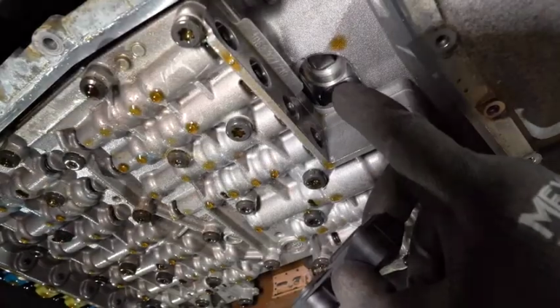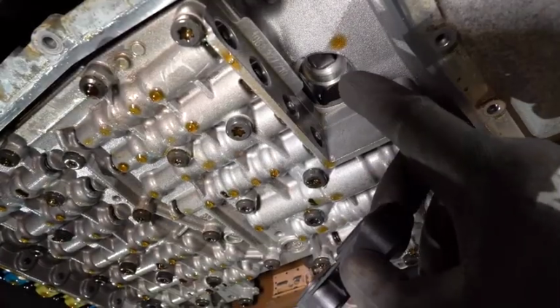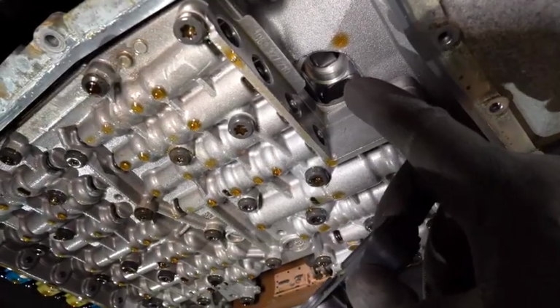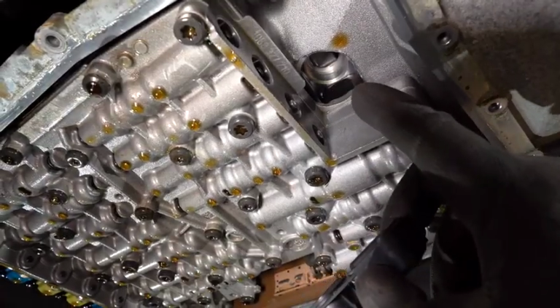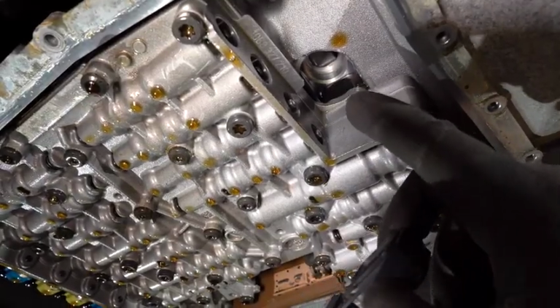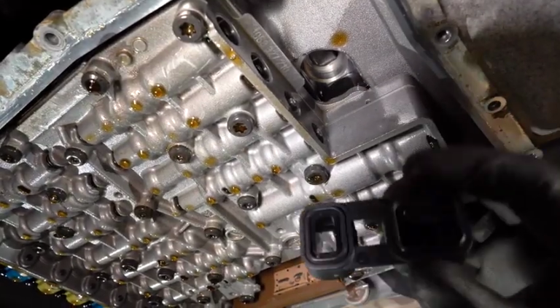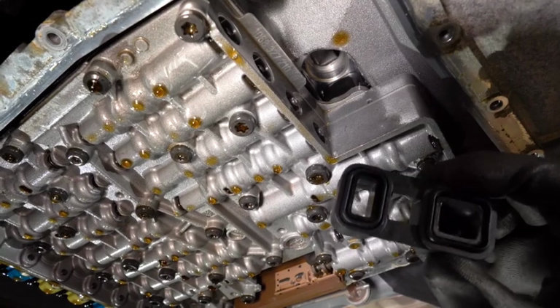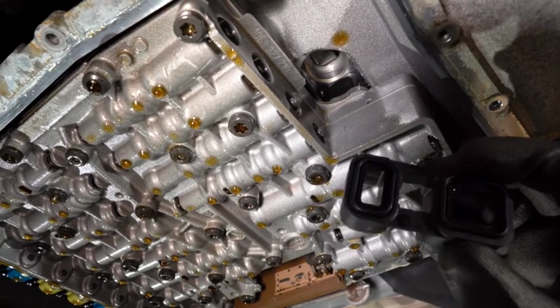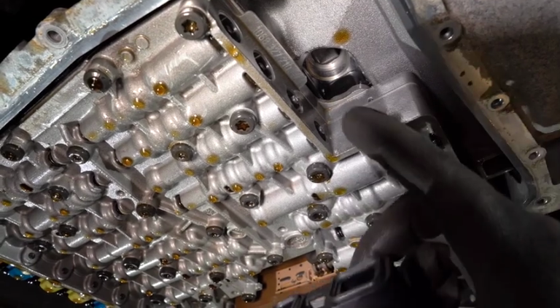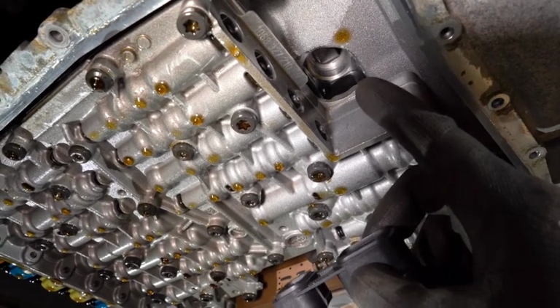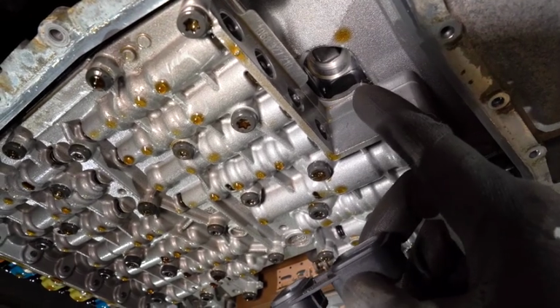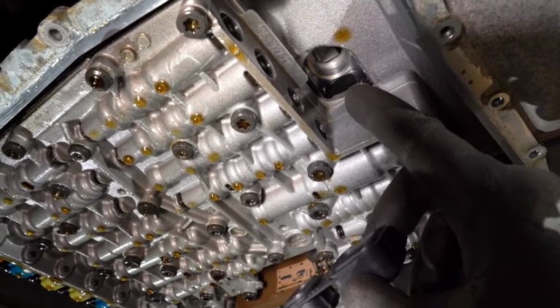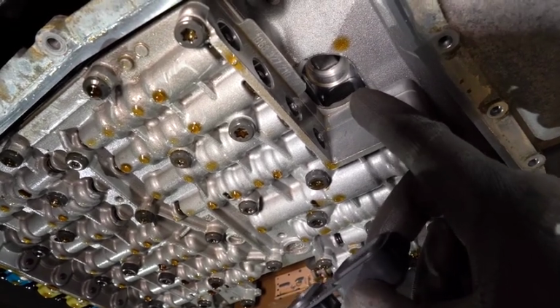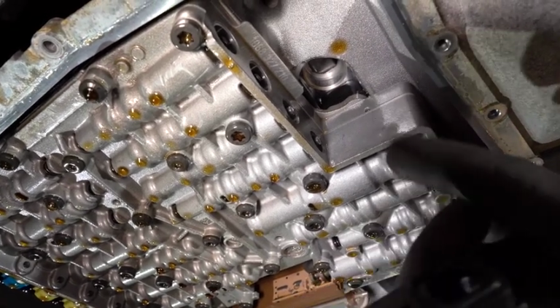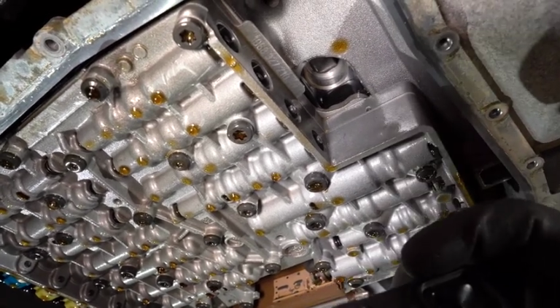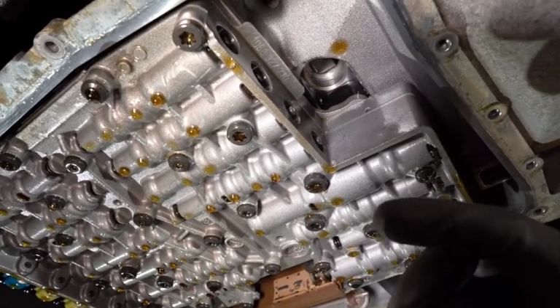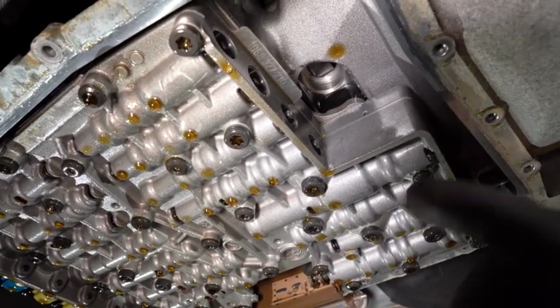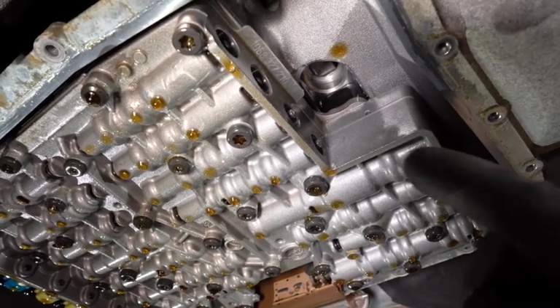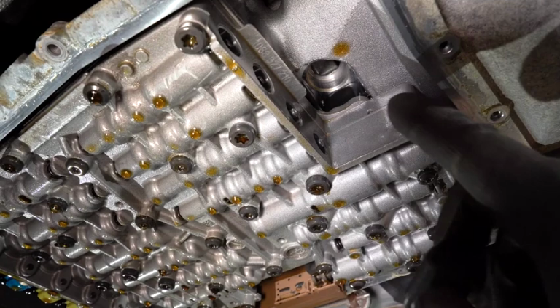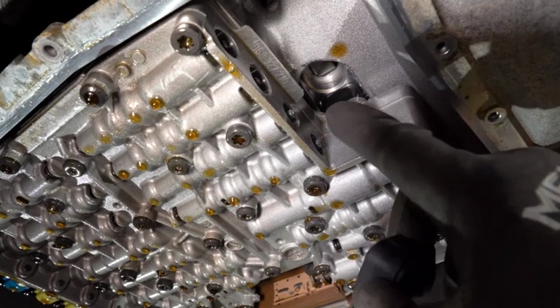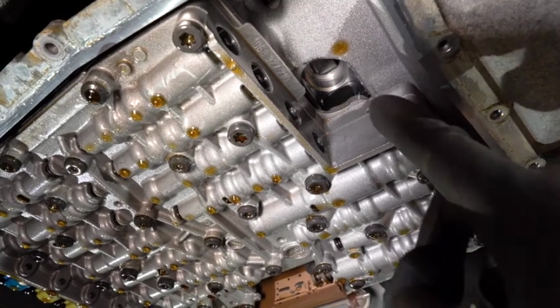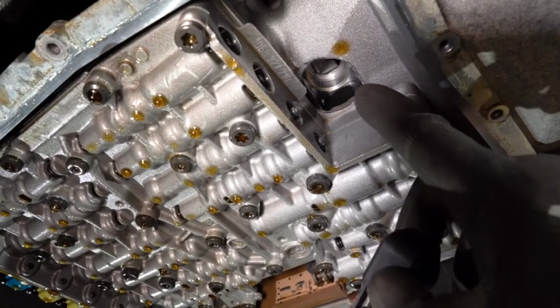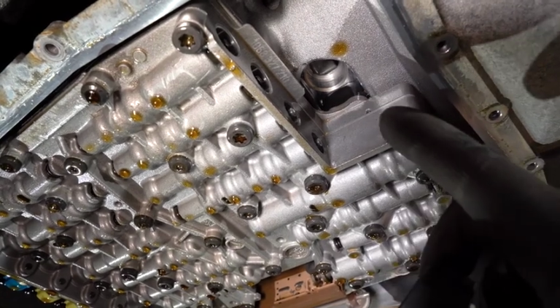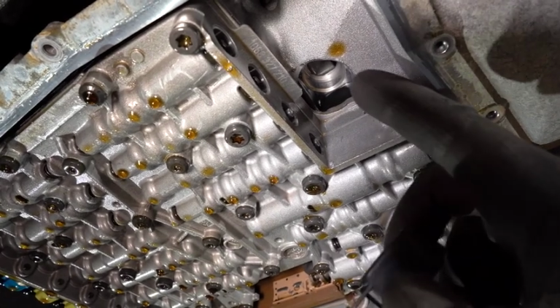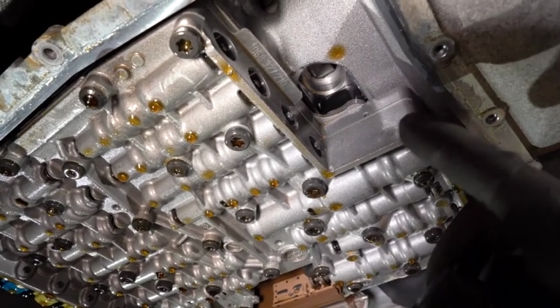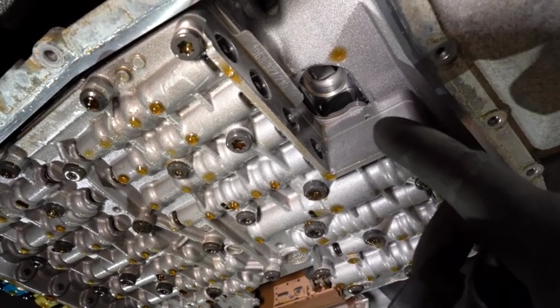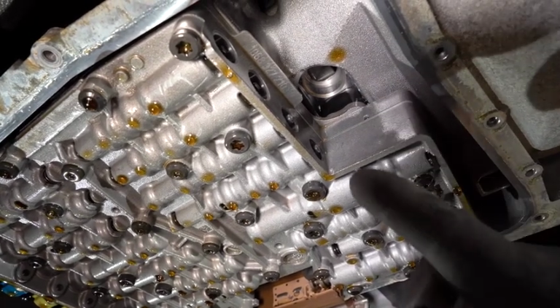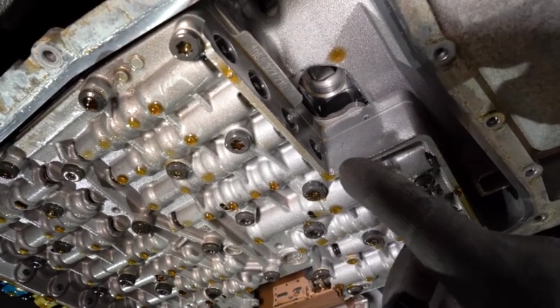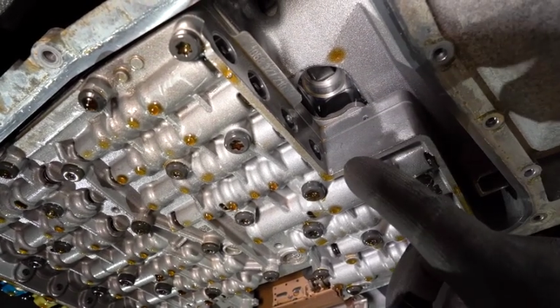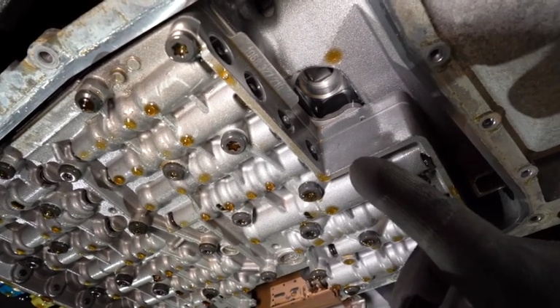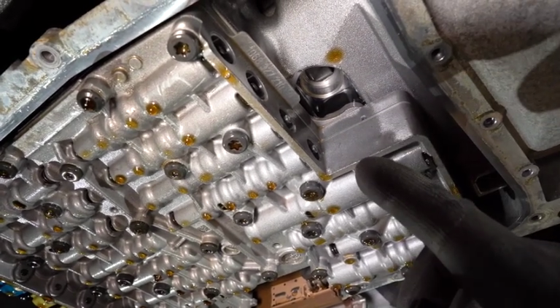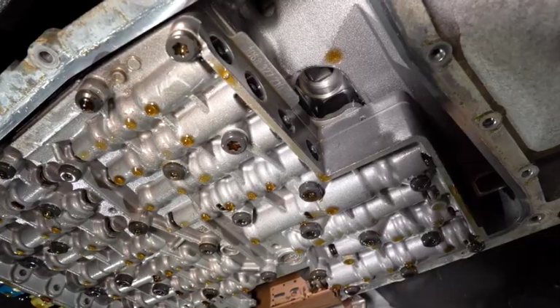Now that we have removed everything, we suggest that you replace the valve body gasket. The gasket is prone to failure and this can lead to transmission issues. Click the link to check out our video on how to do so.